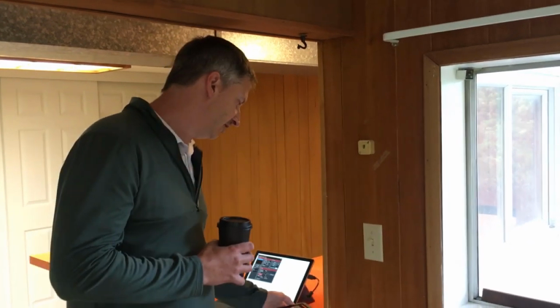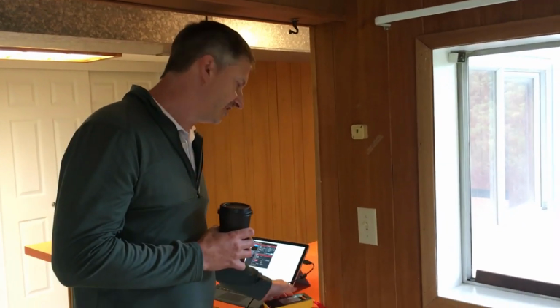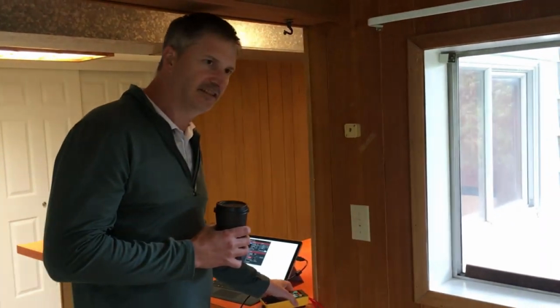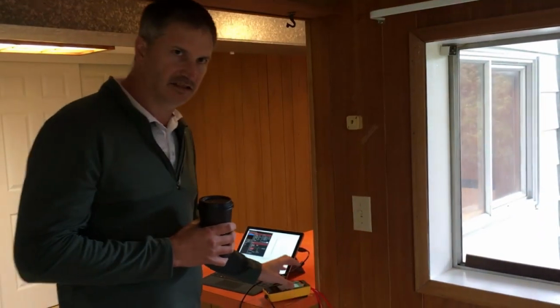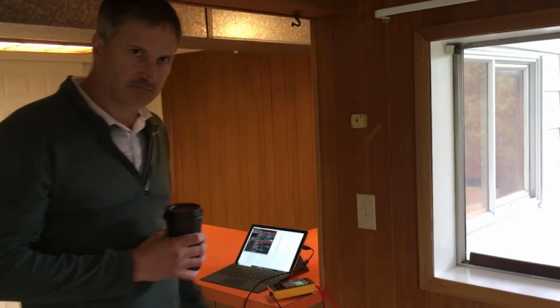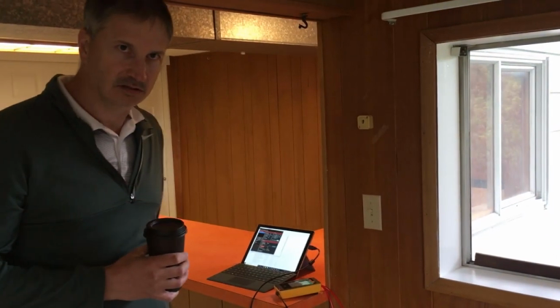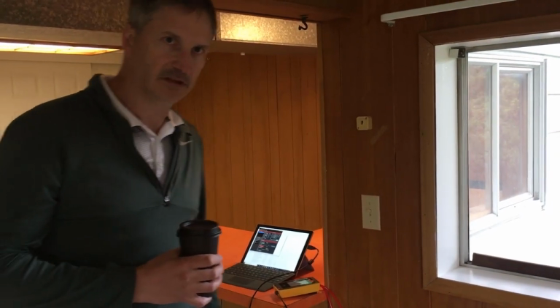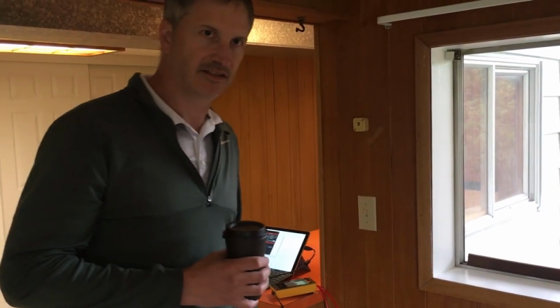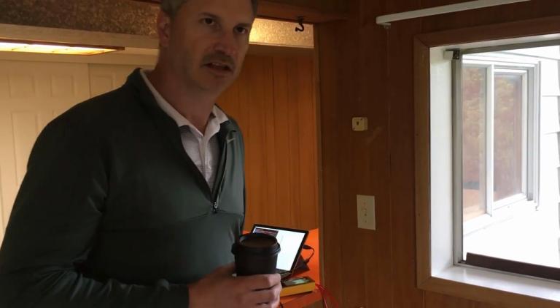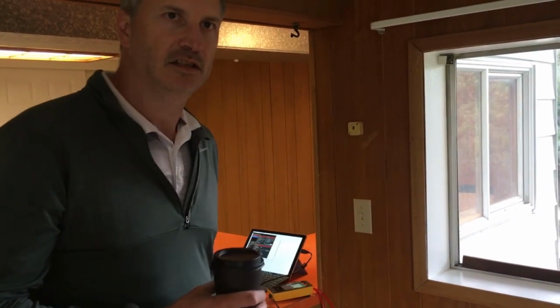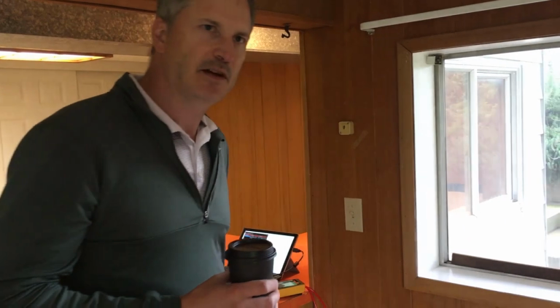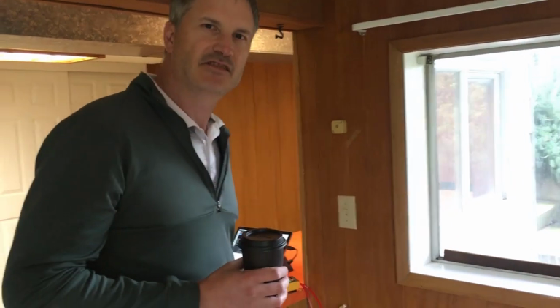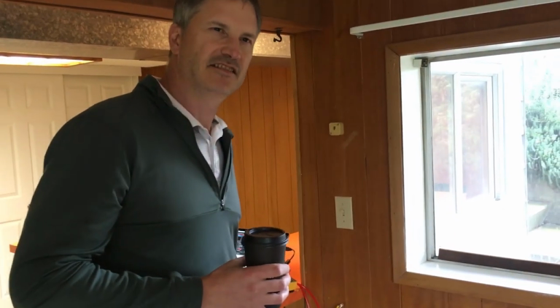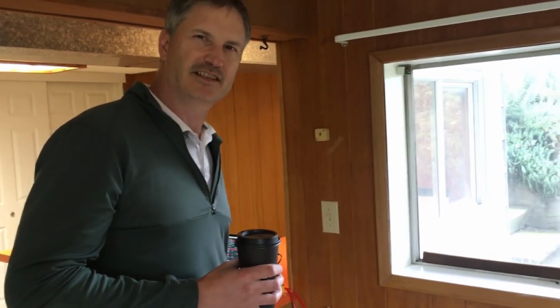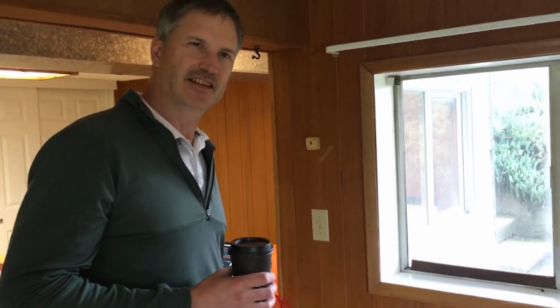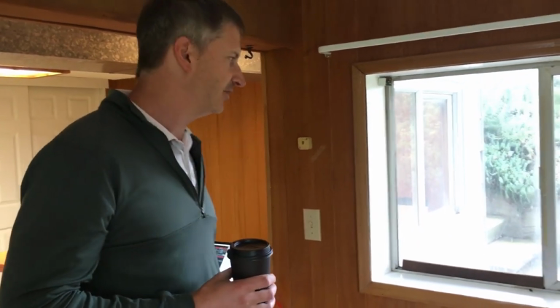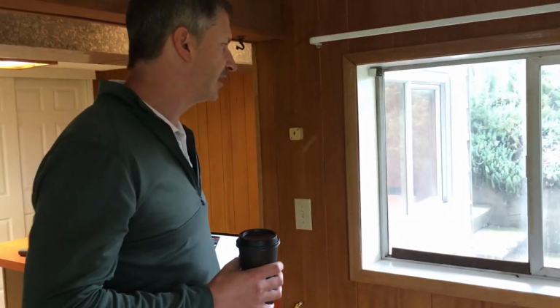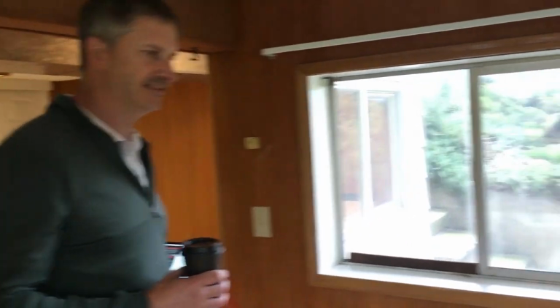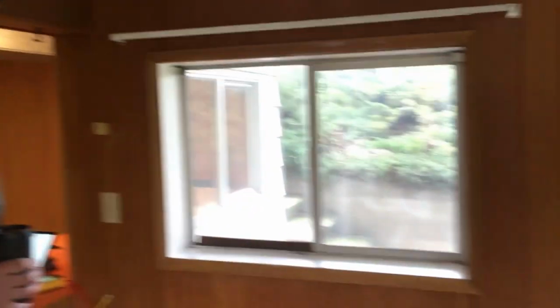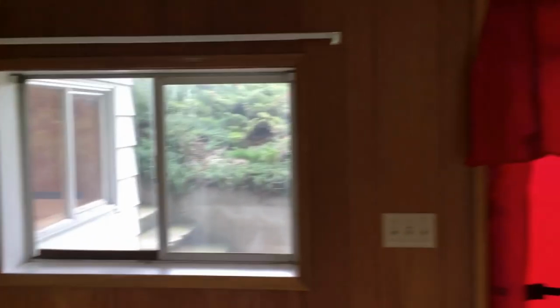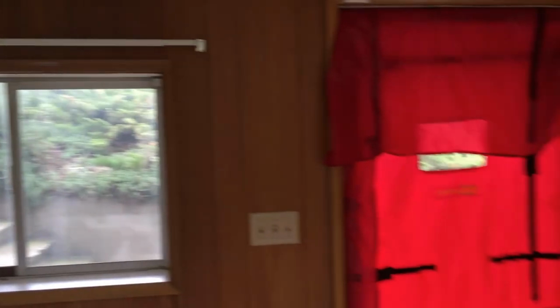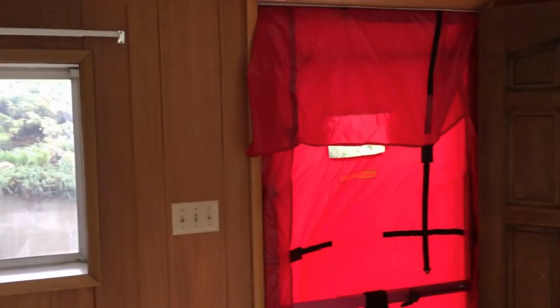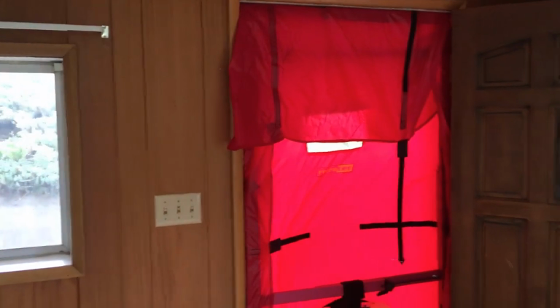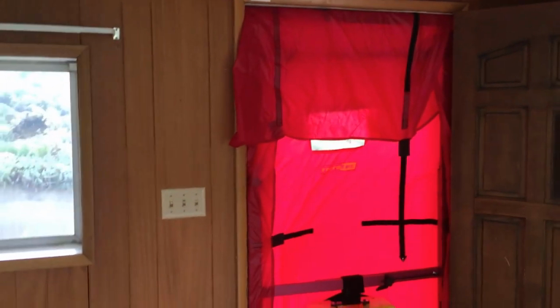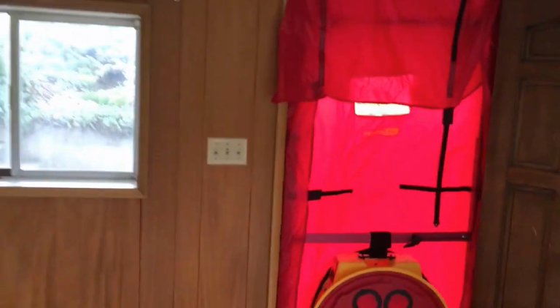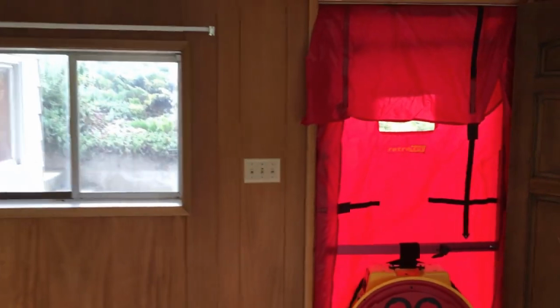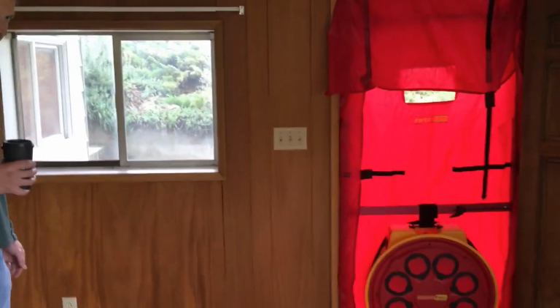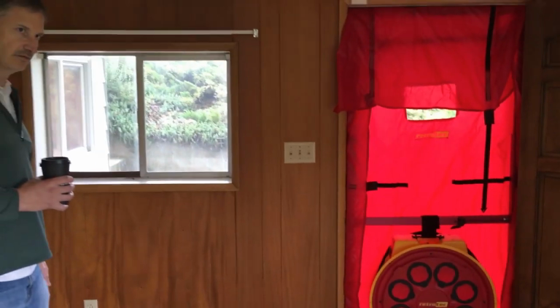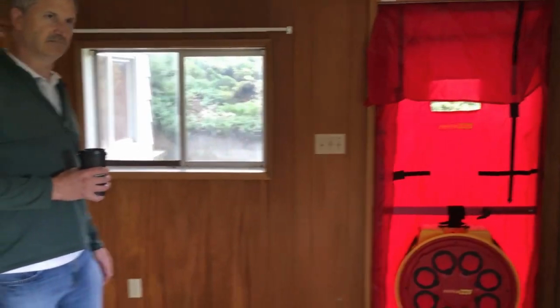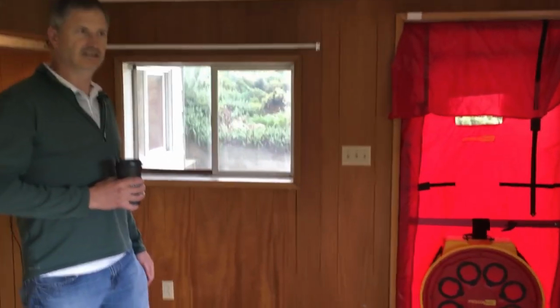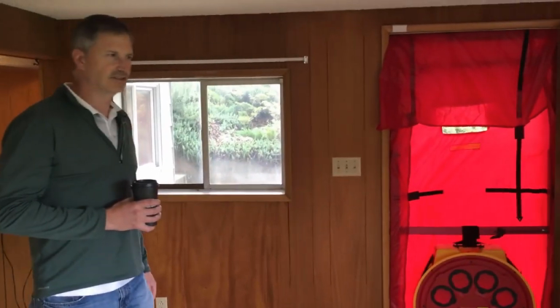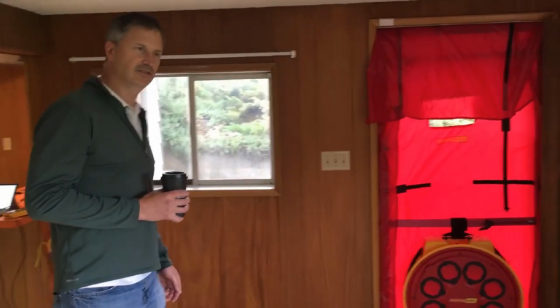Today the wind is about 20 miles an hour, gusting to 27 at times, coming out of the southwest. We're on the southeast side of the building, so we're a little bit on the leeward side.